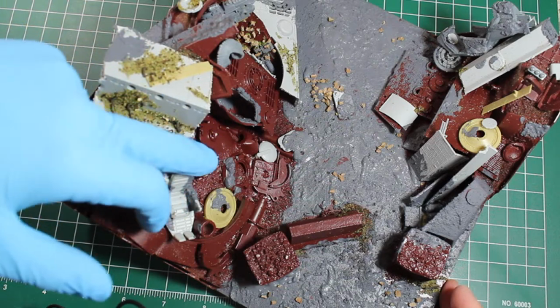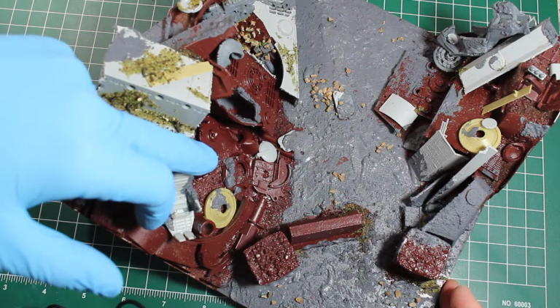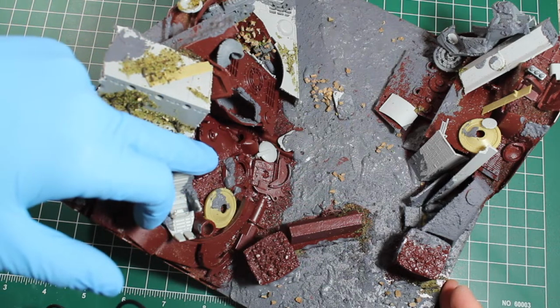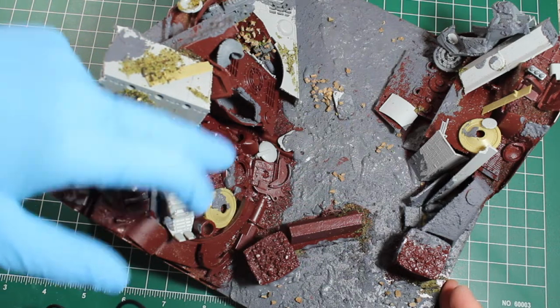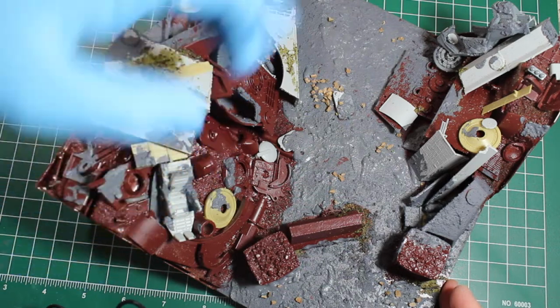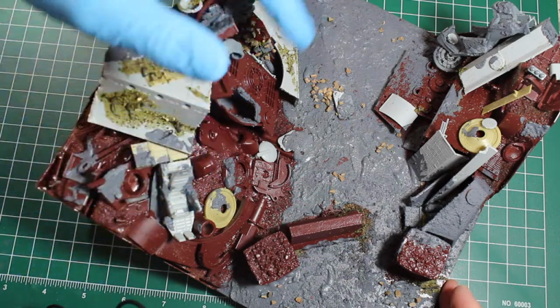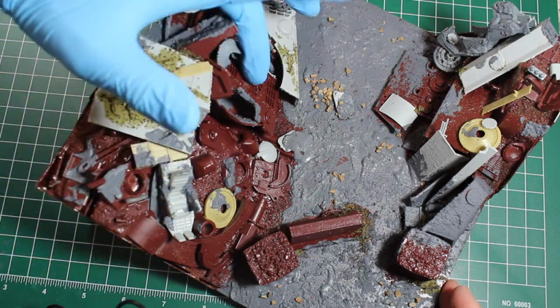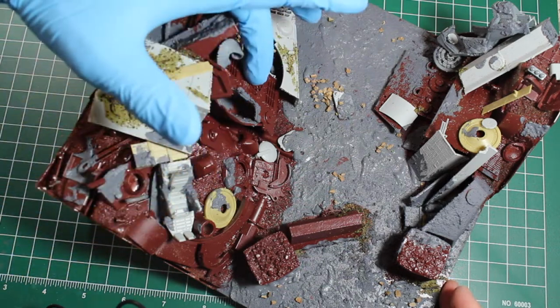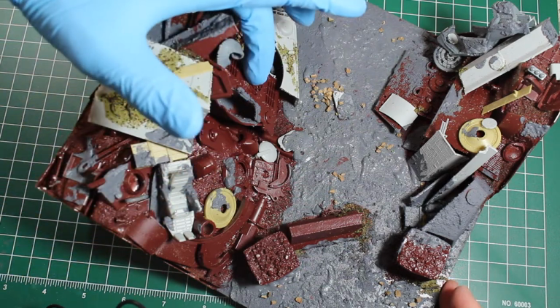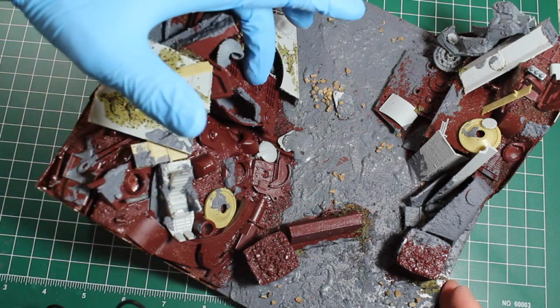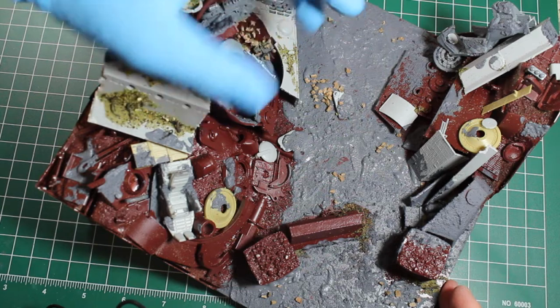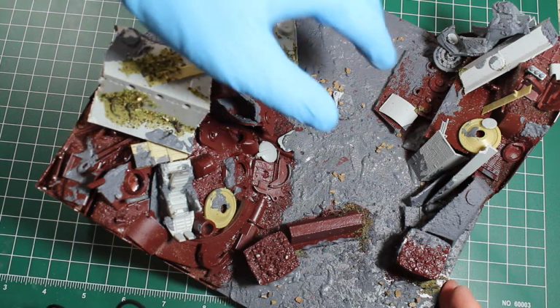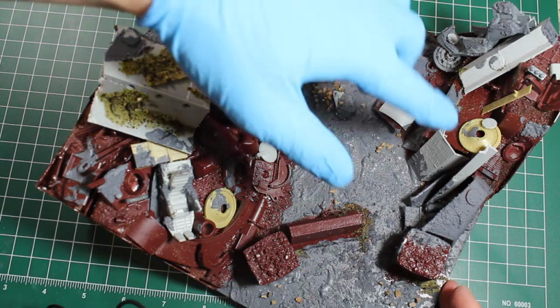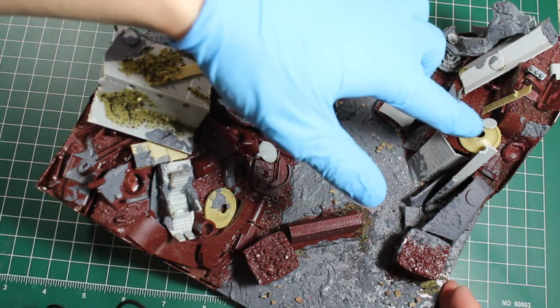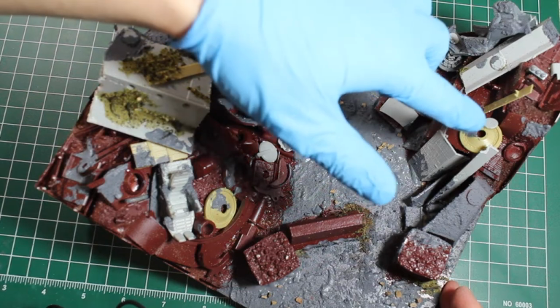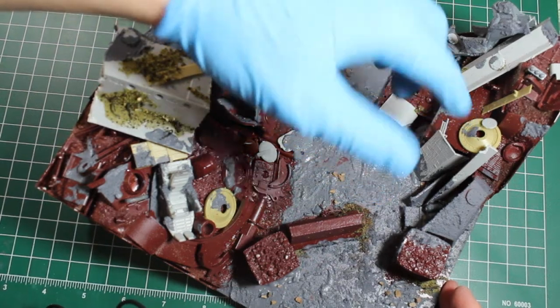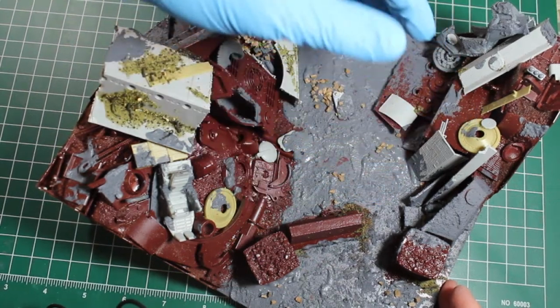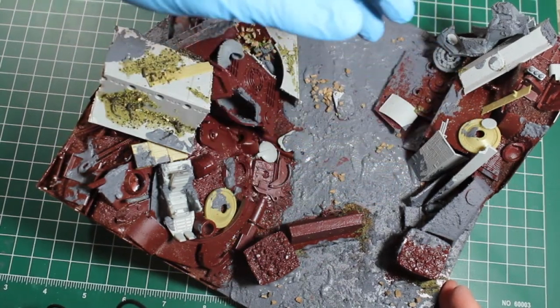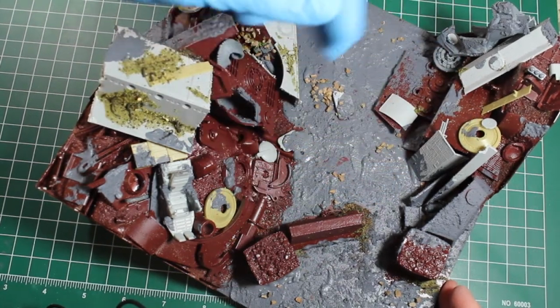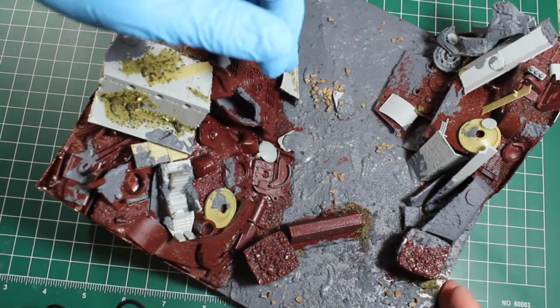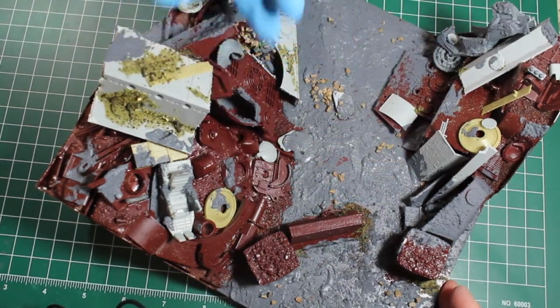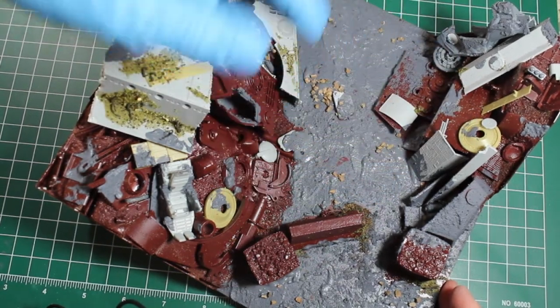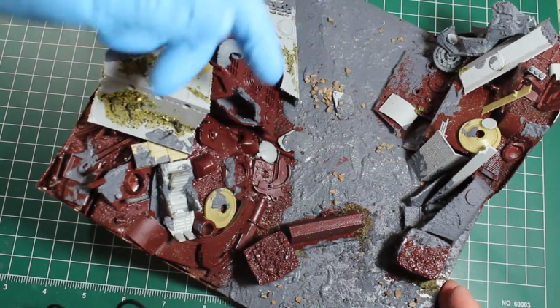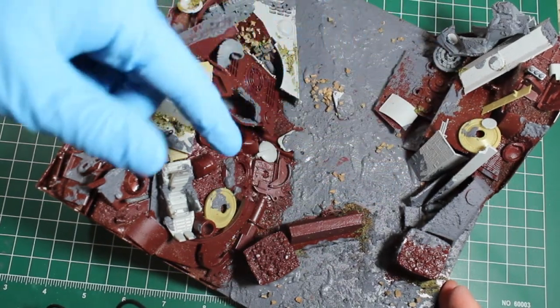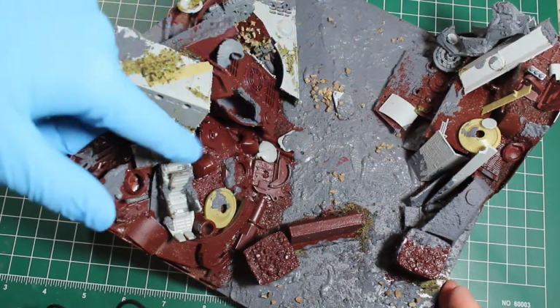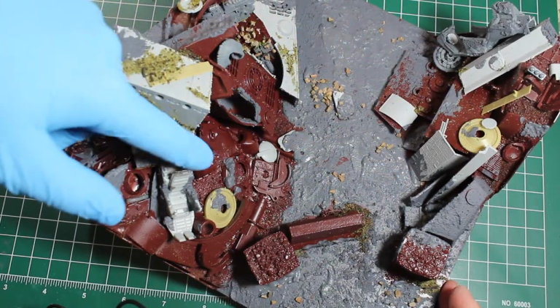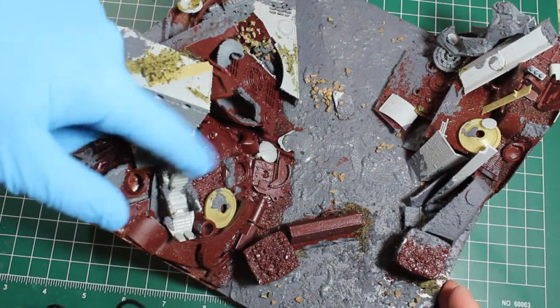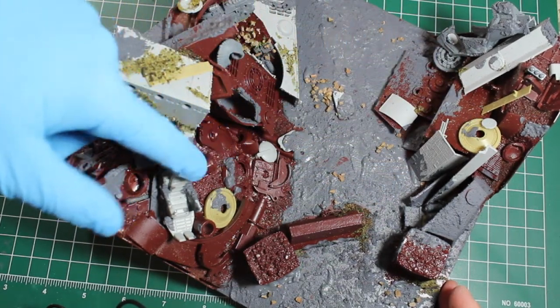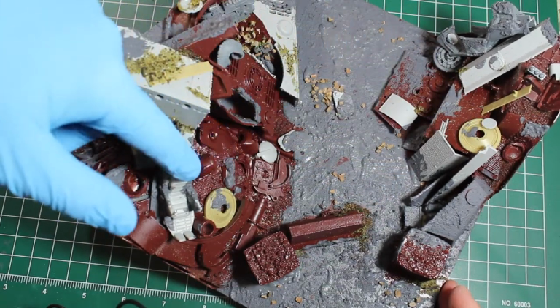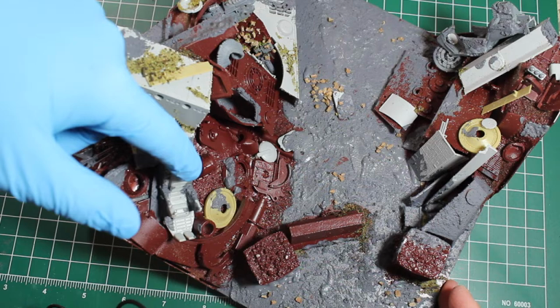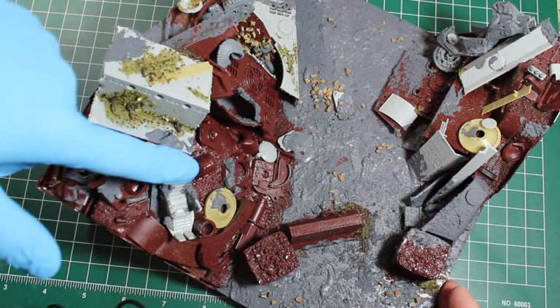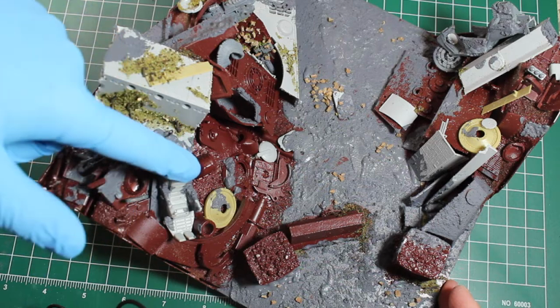I started applying some of the injection stuff. You can see King Tiger components, Tamiya components. There's some Games Workshop stuff in there, some Industrial Mechanica stuff, and these ejection seats.